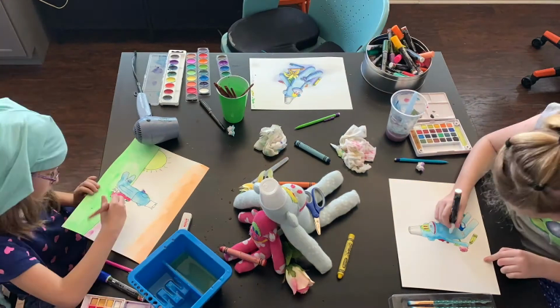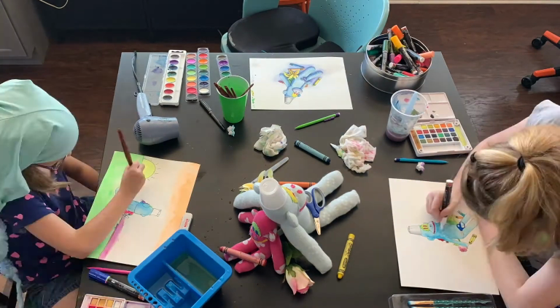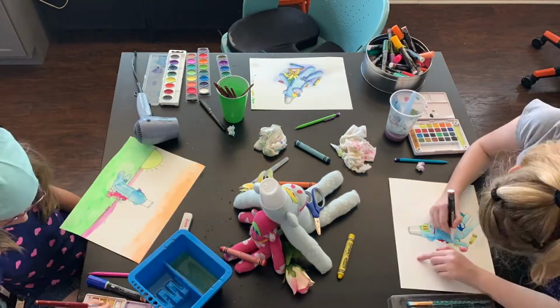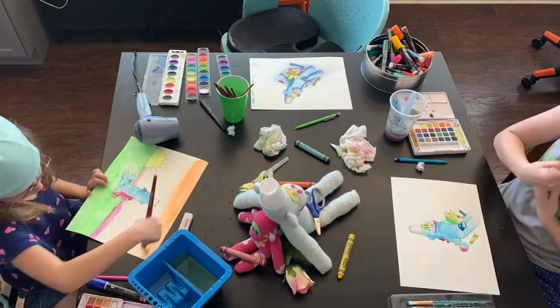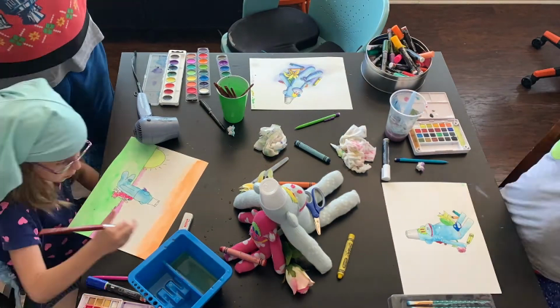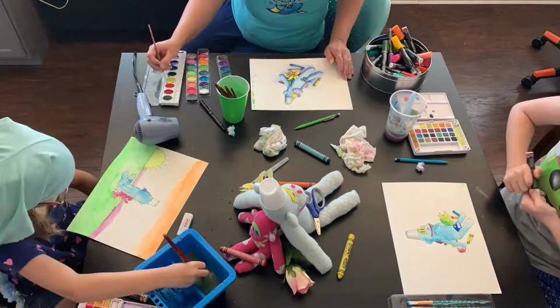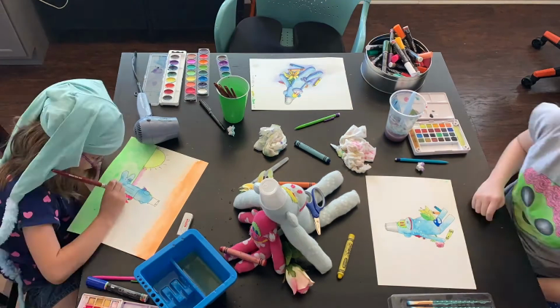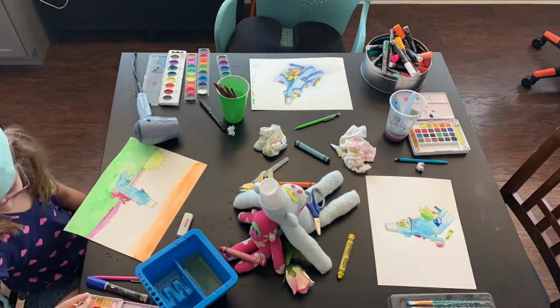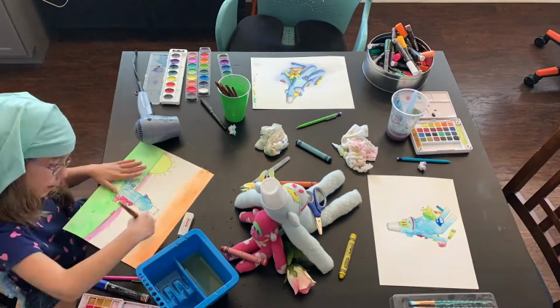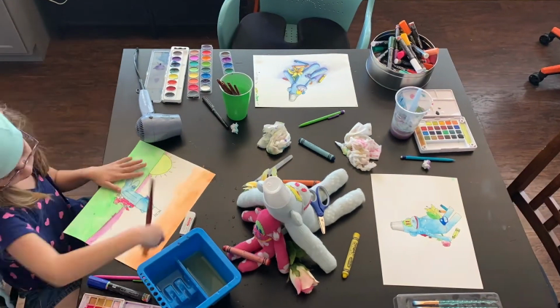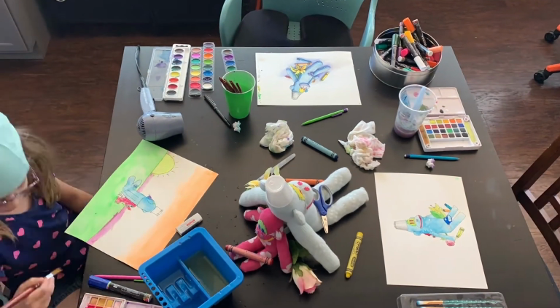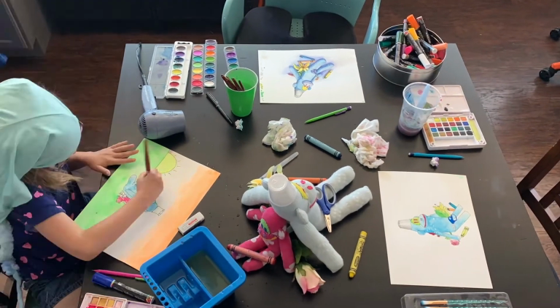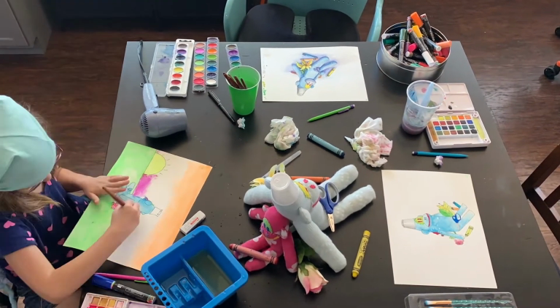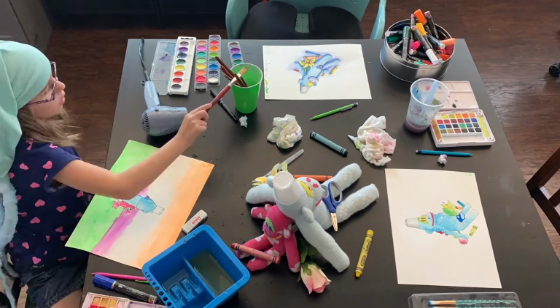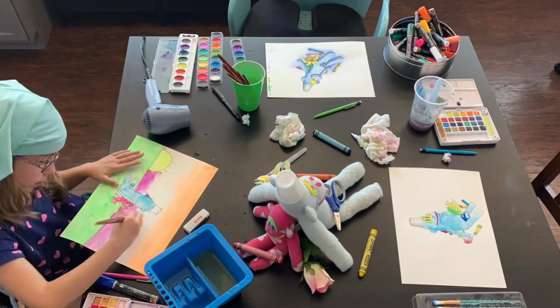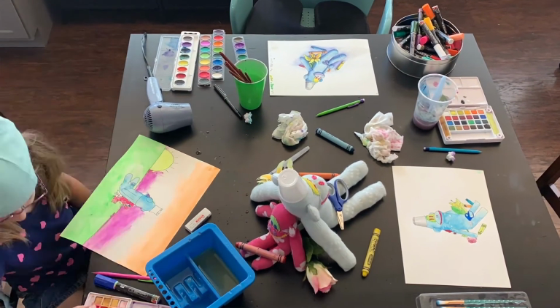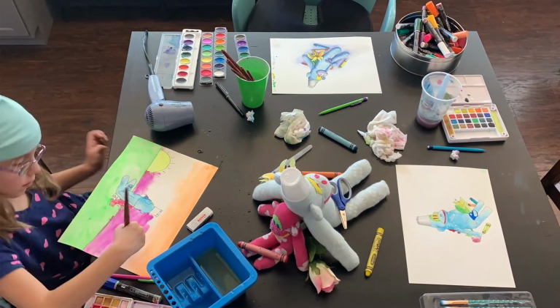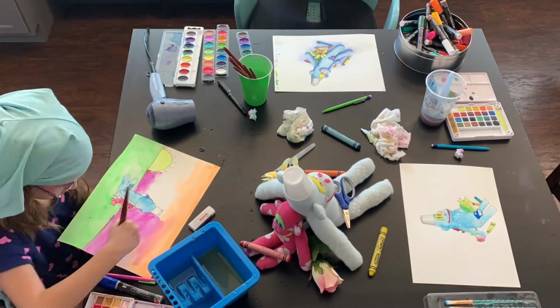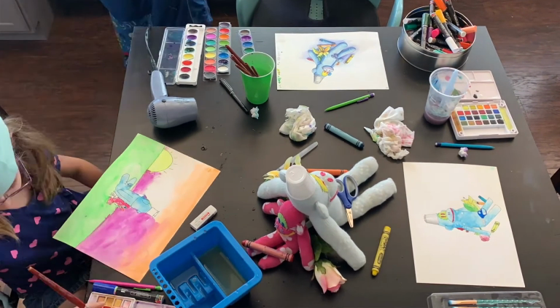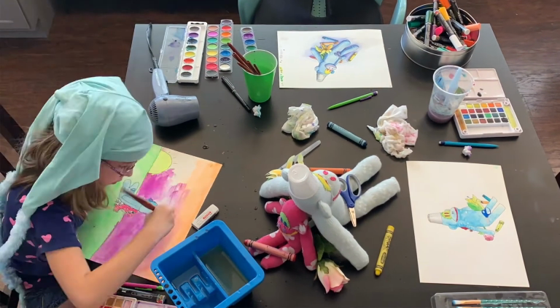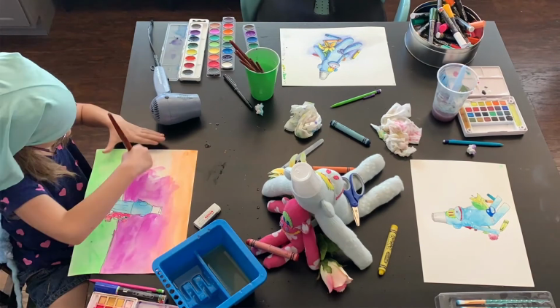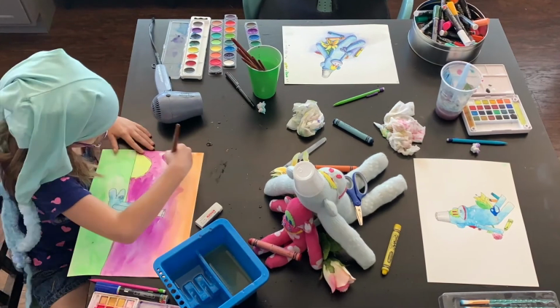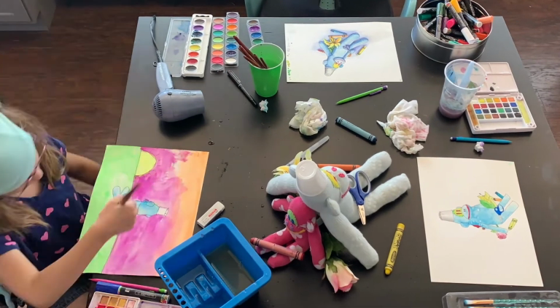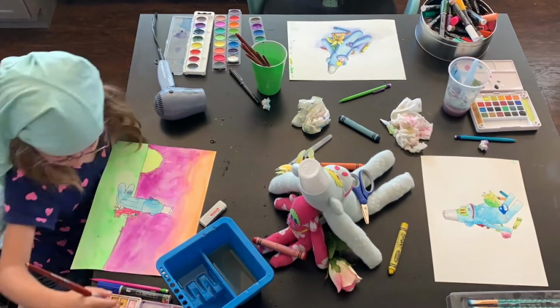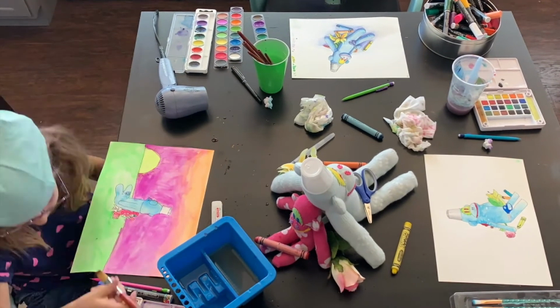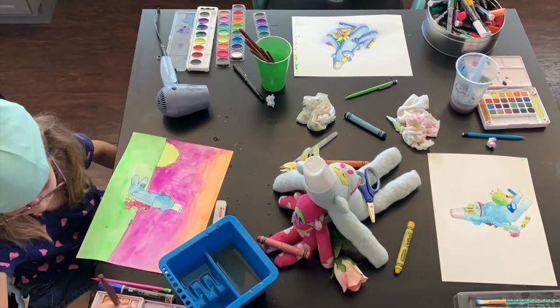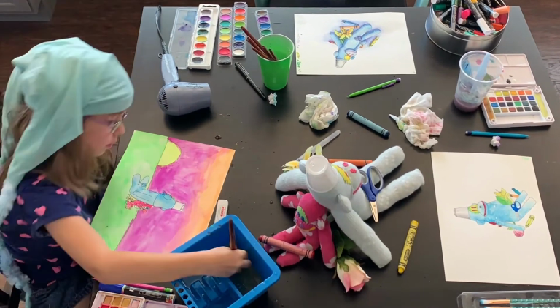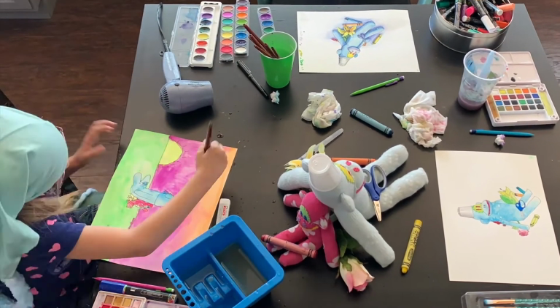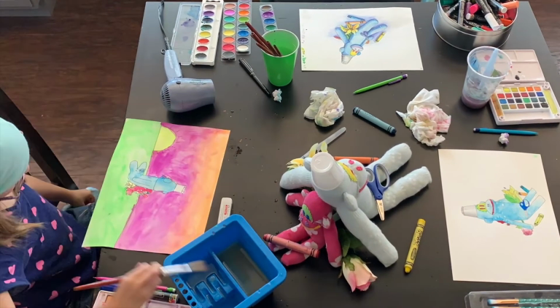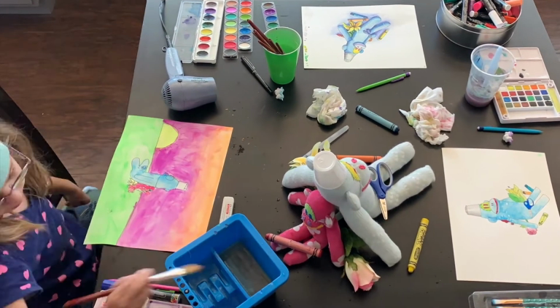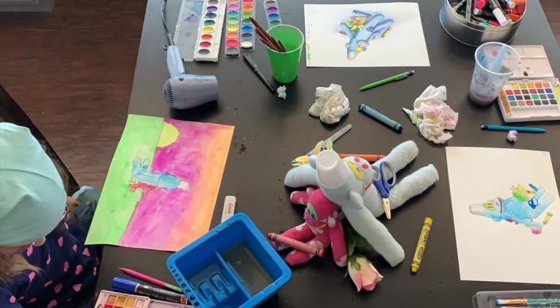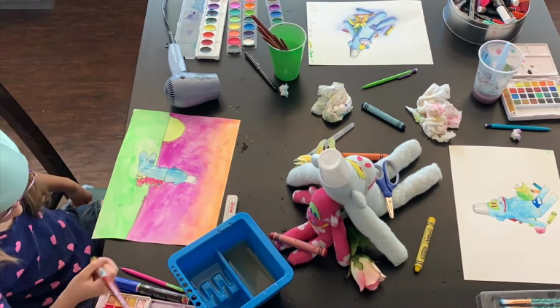We brought out the chalk markers and did a little bit of detail. We put in a background, so there's your background.